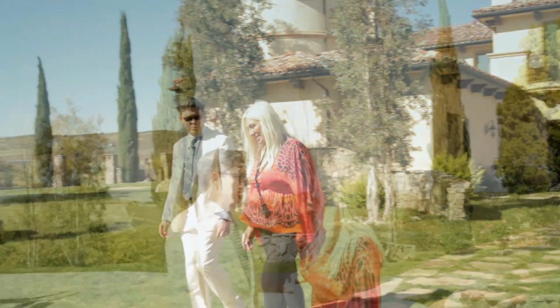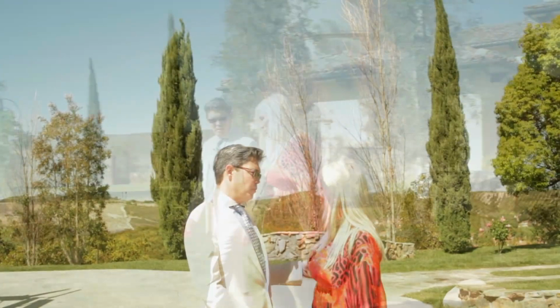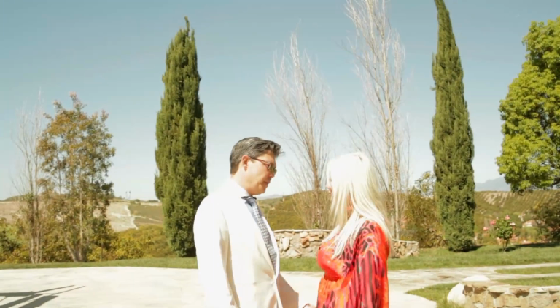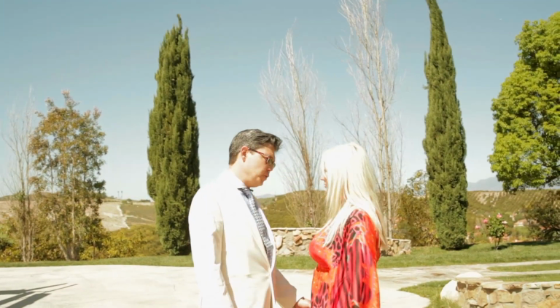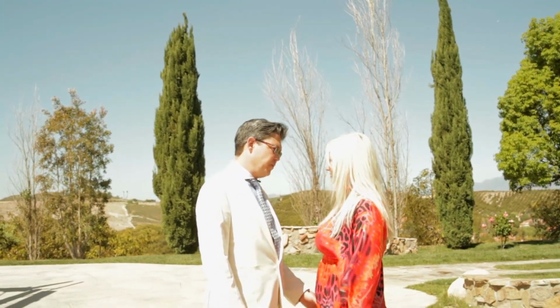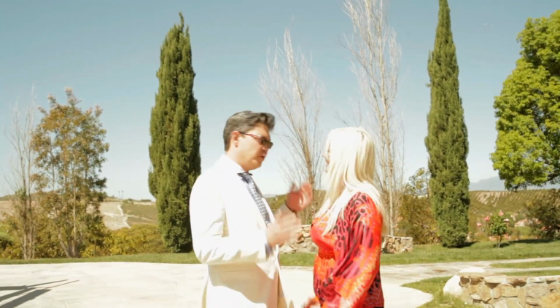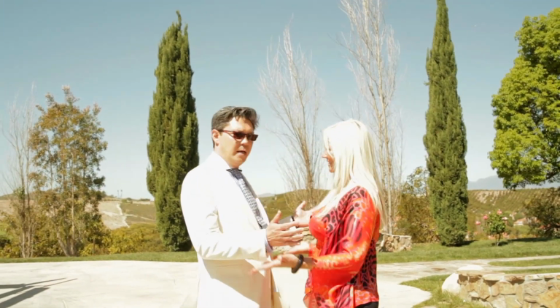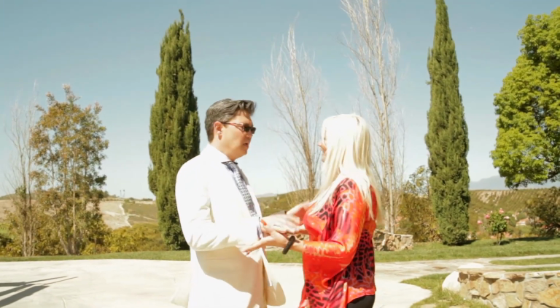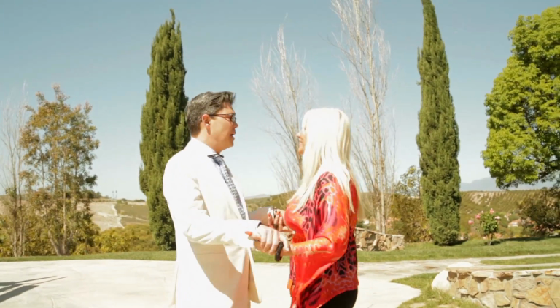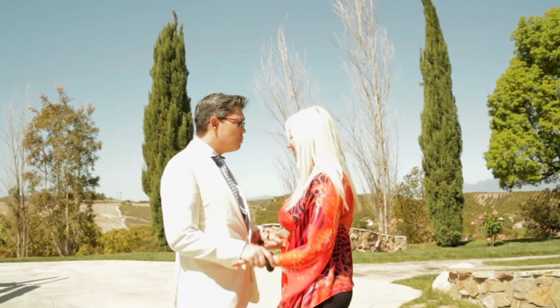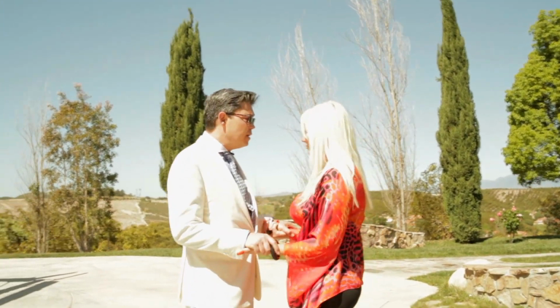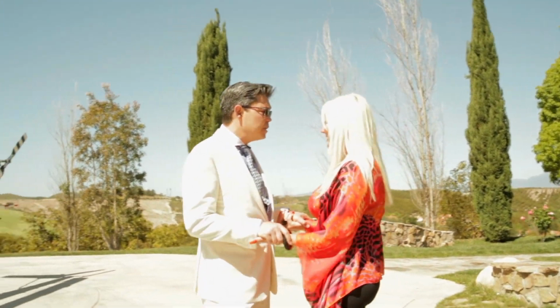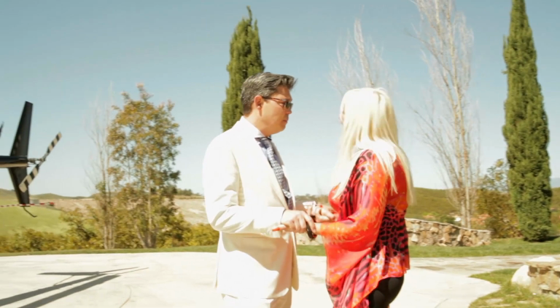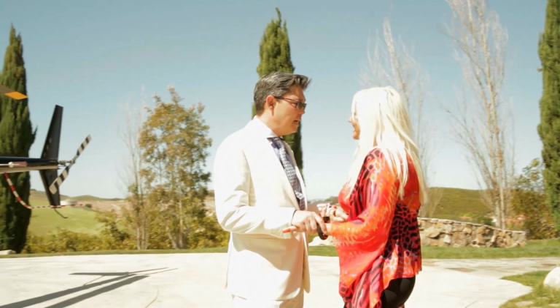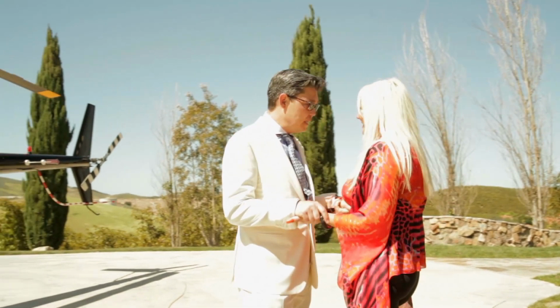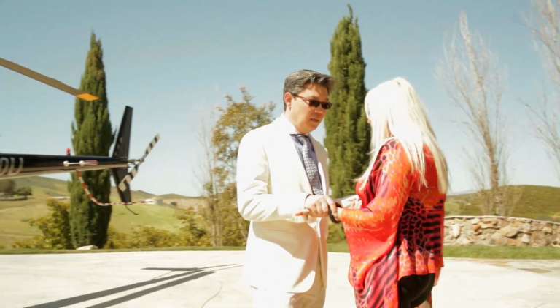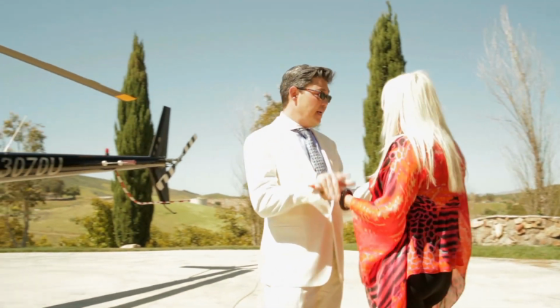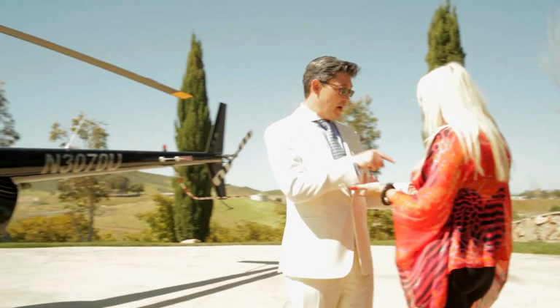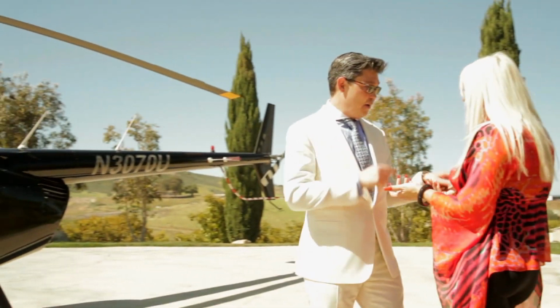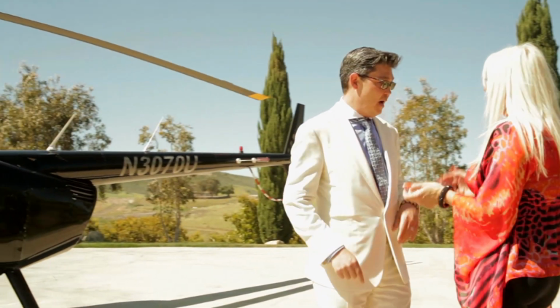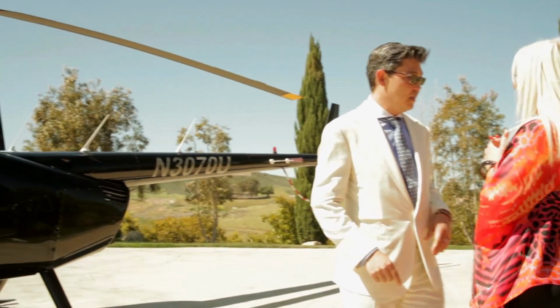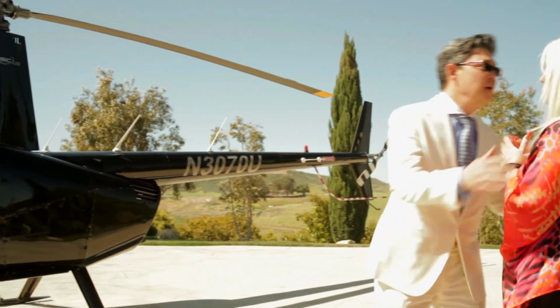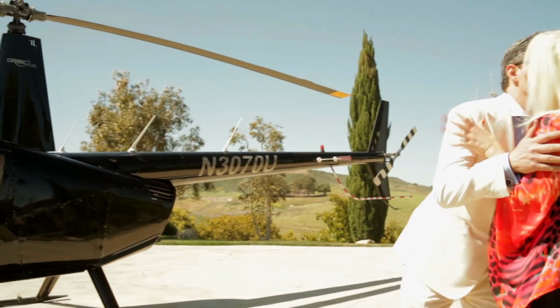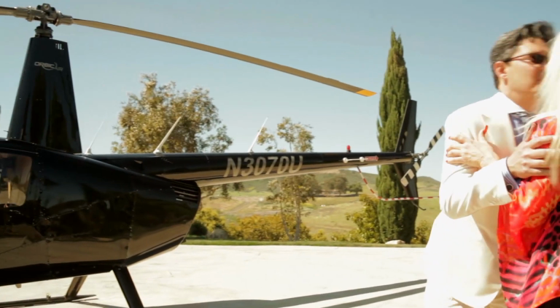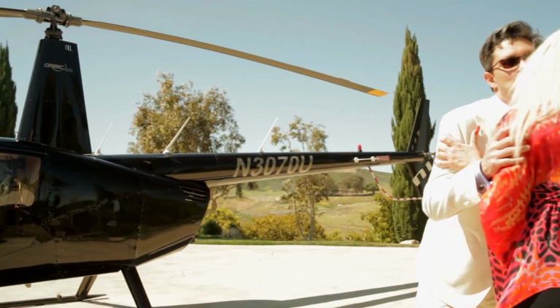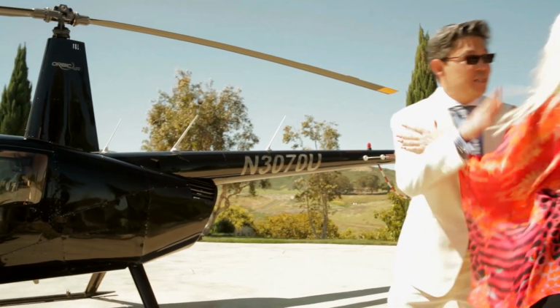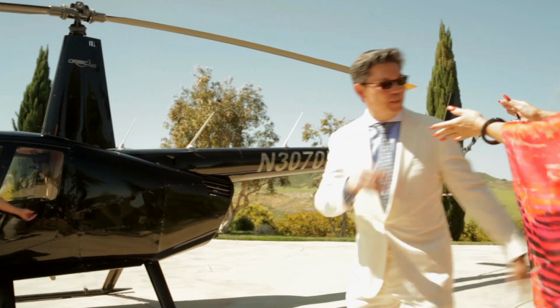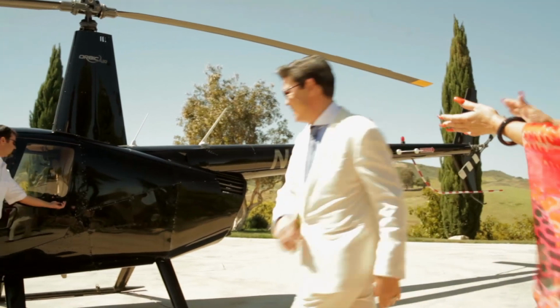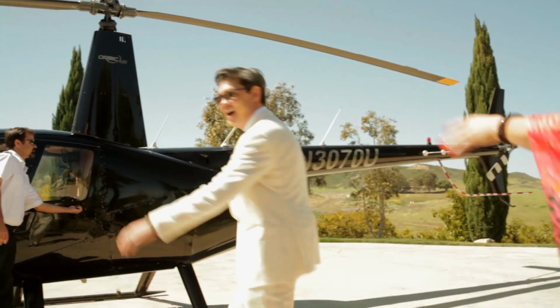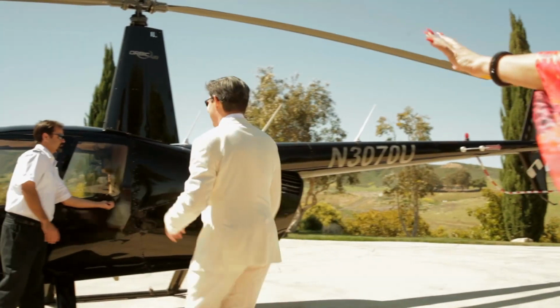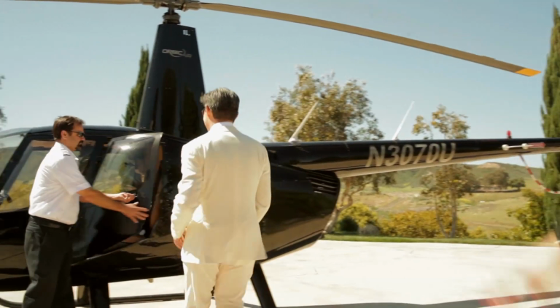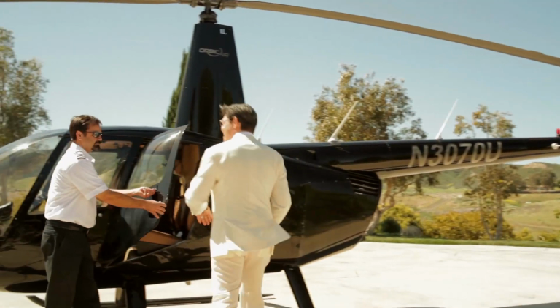Thanks so much for the amazing tour — you've been such a great client. But I've got to go to Beverly Hills for lunch at Villa Blanca, I've got to make a deal. Enjoy! And I need to find a buyer for the house. Thank you for all your help. God bless you. I'll see you in a couple days. Enjoy it! Thanks, Dave.